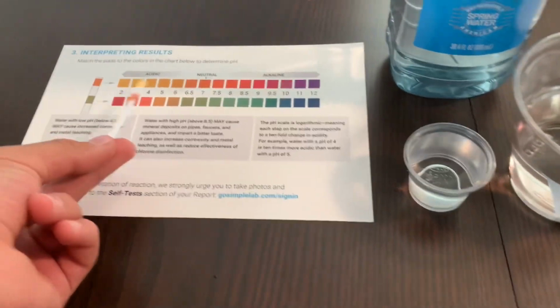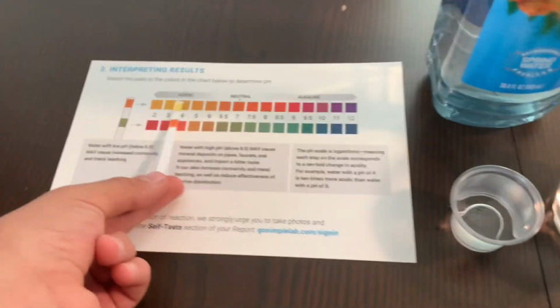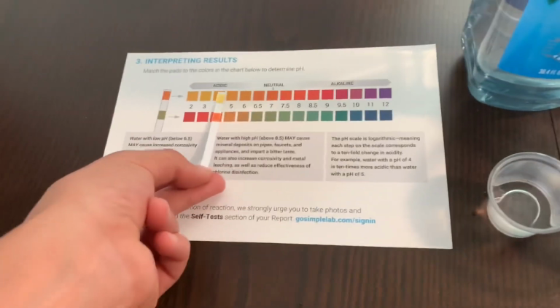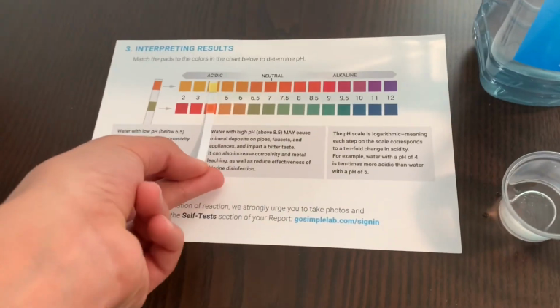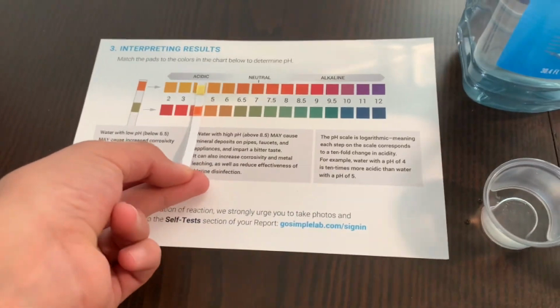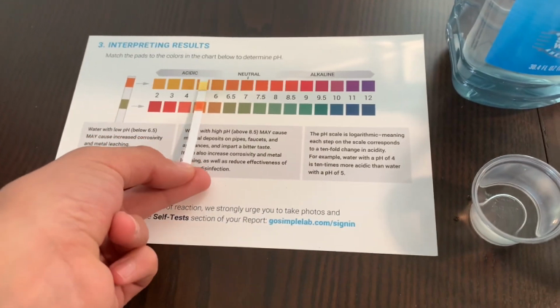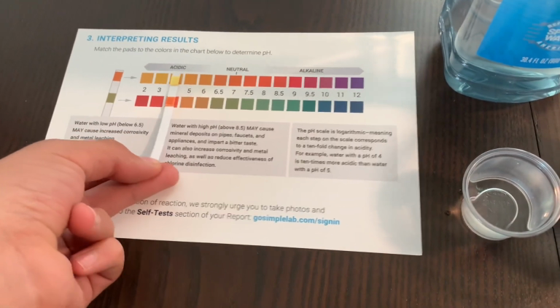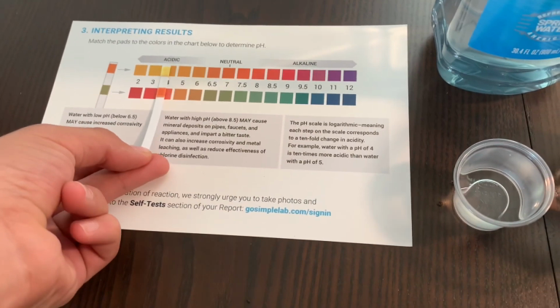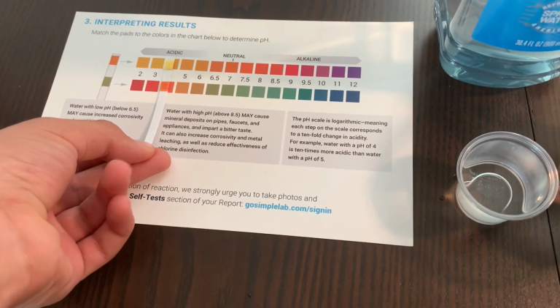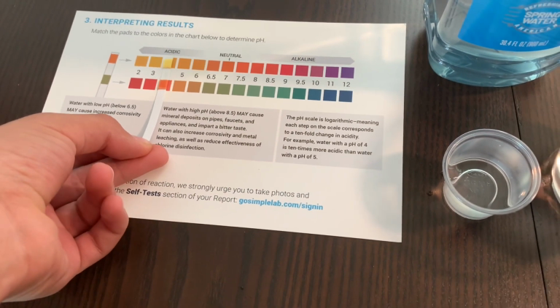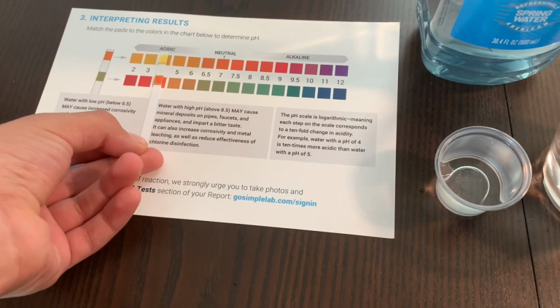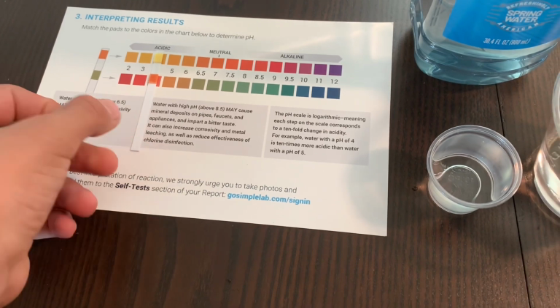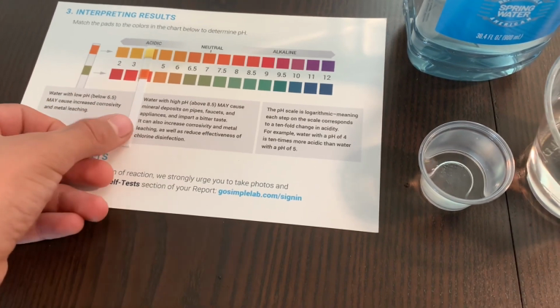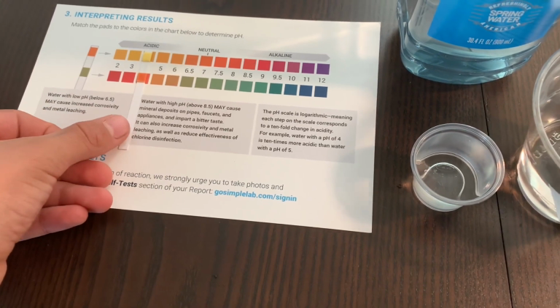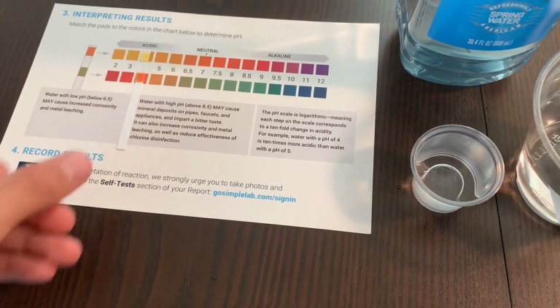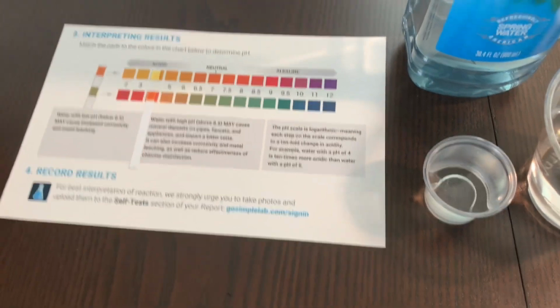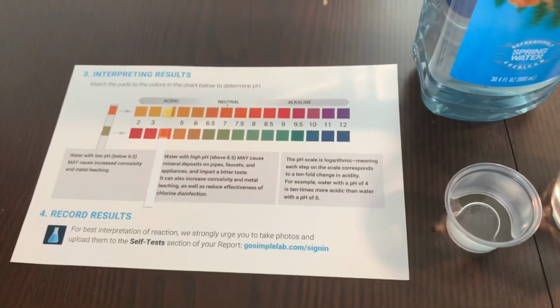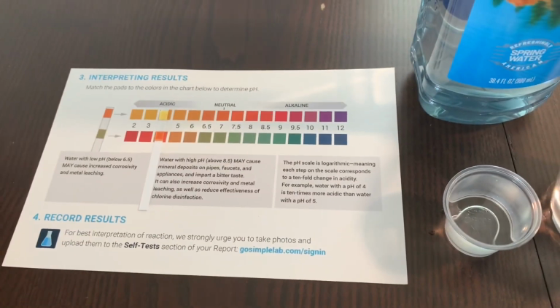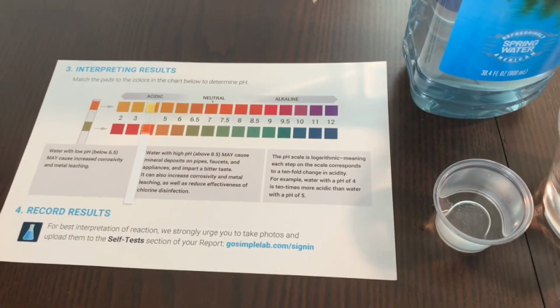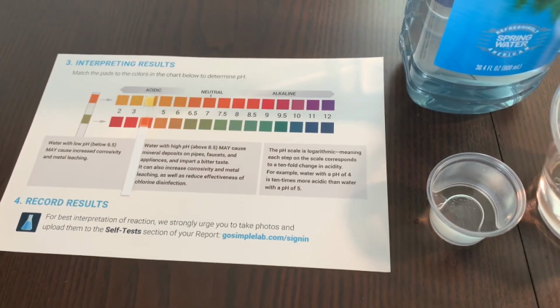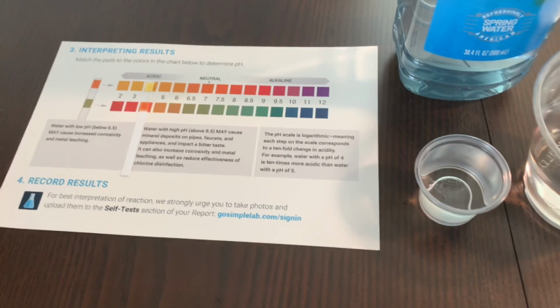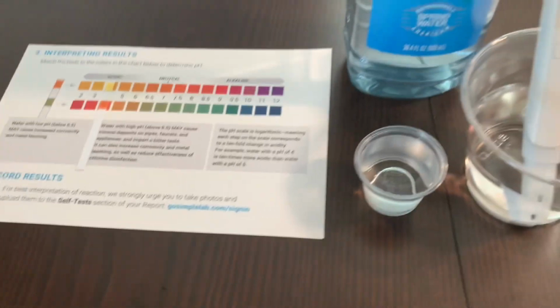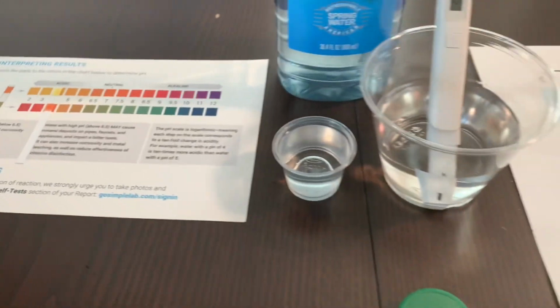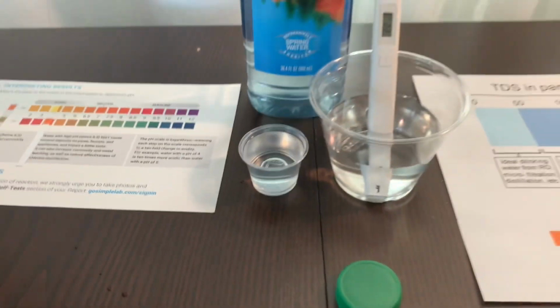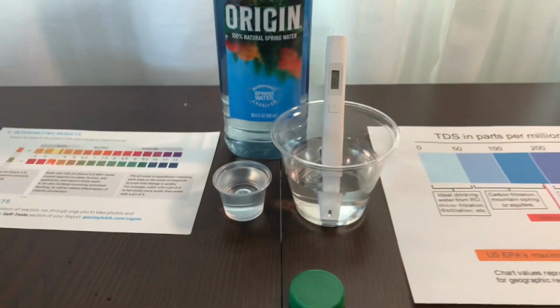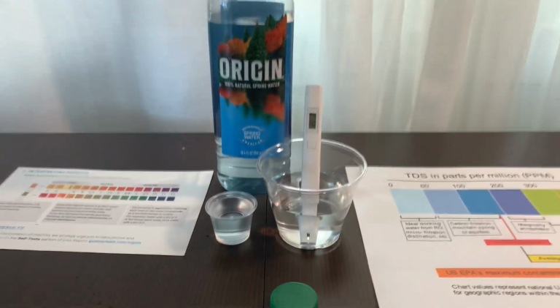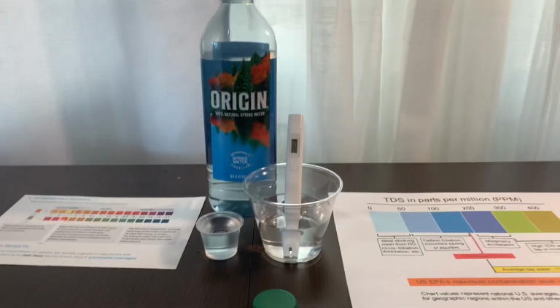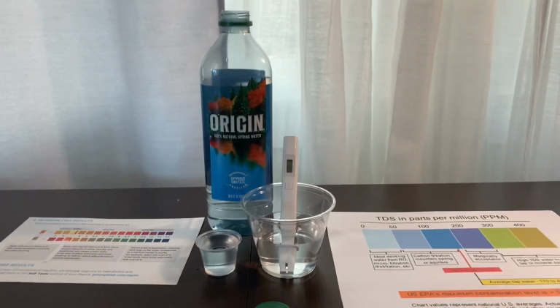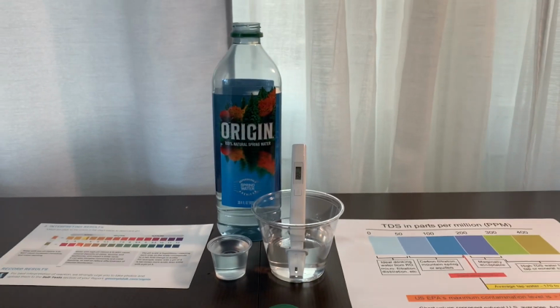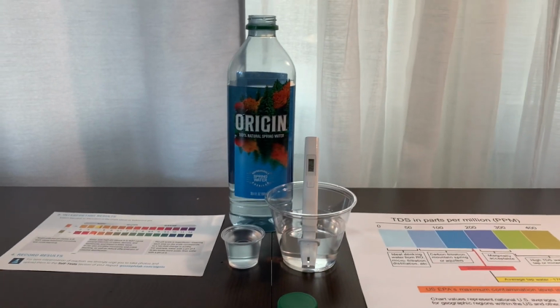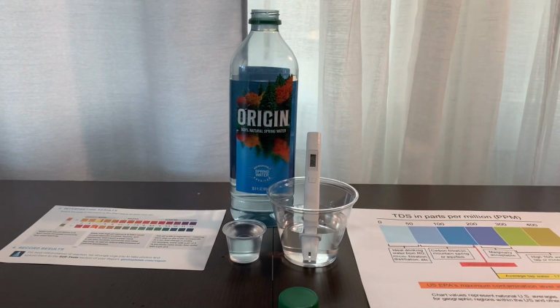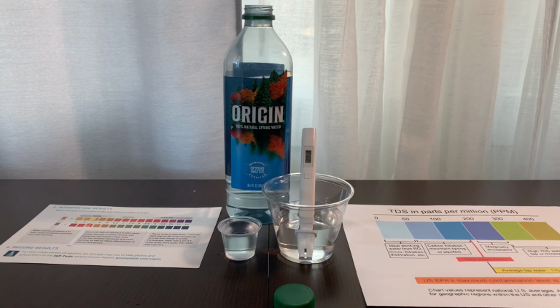This is acidic. The pH and TDS content went down. It's acidic too.